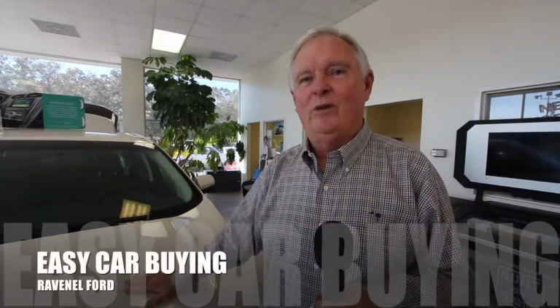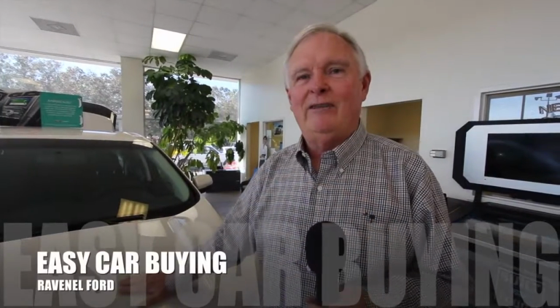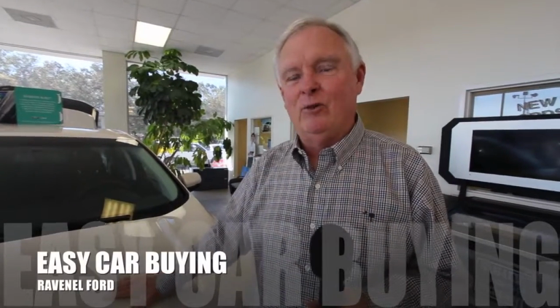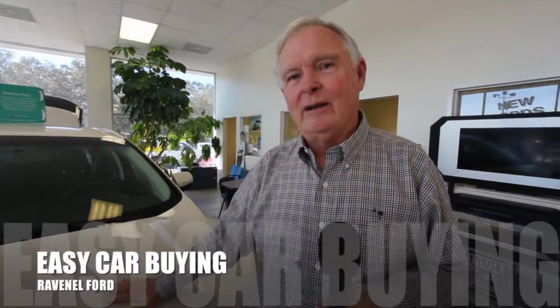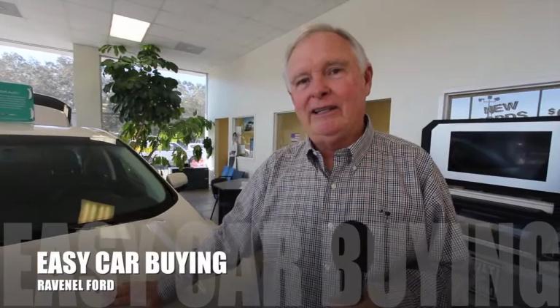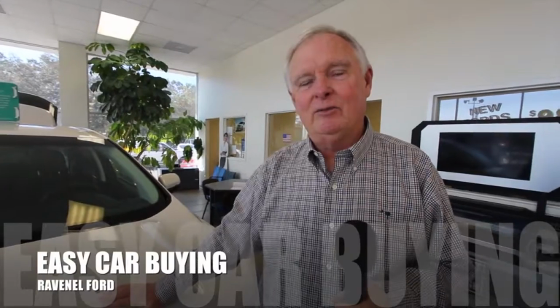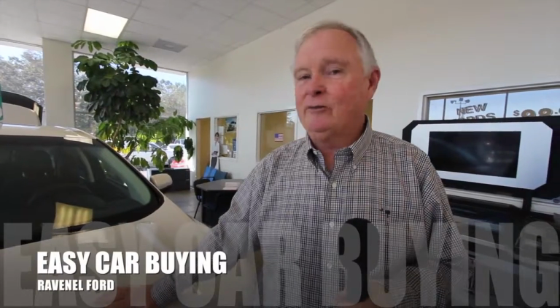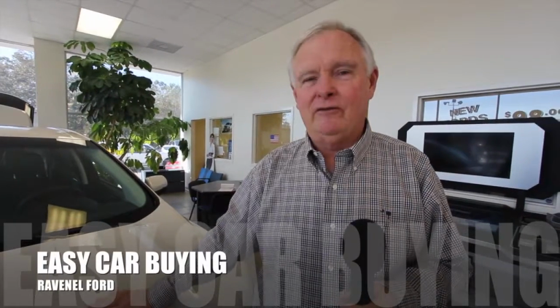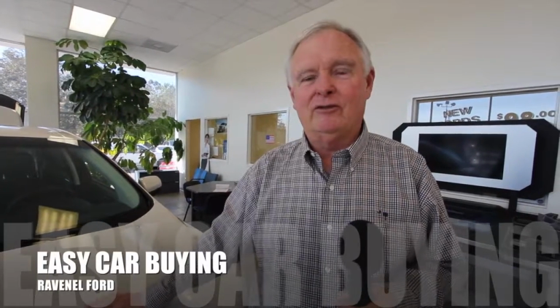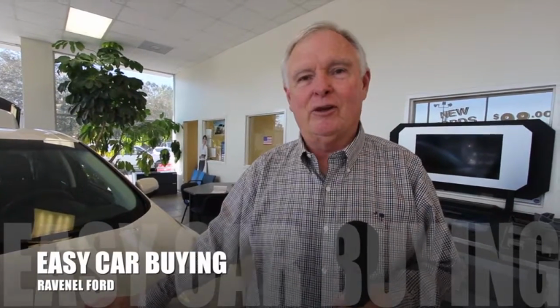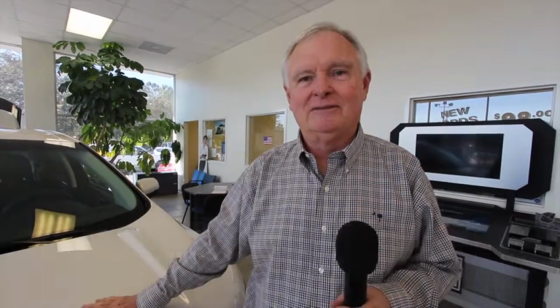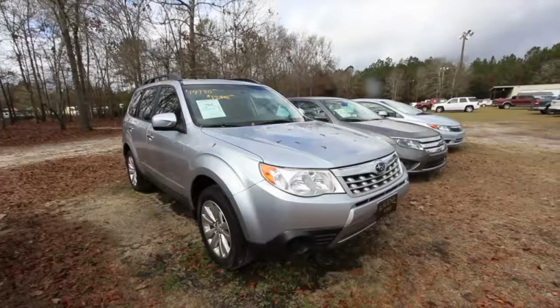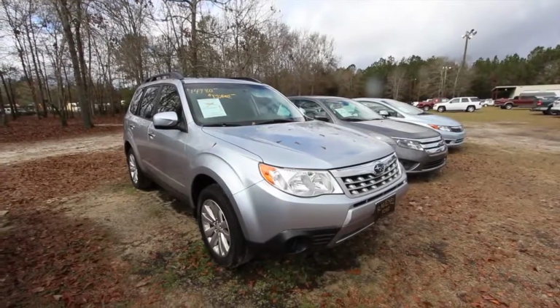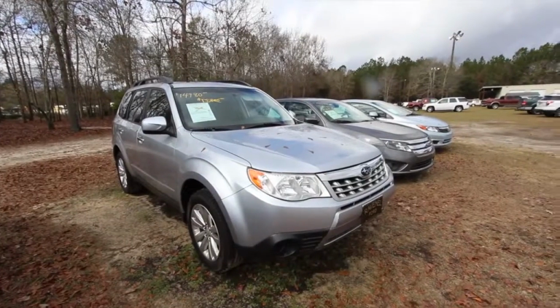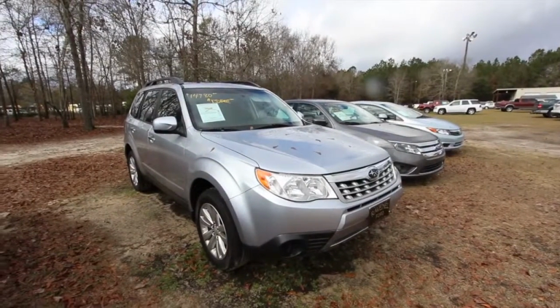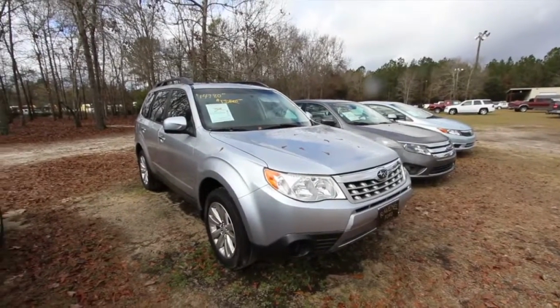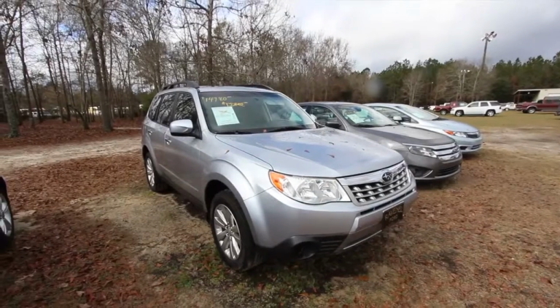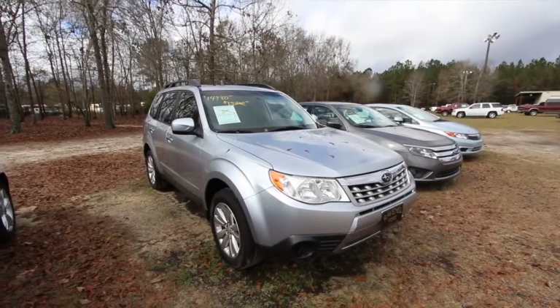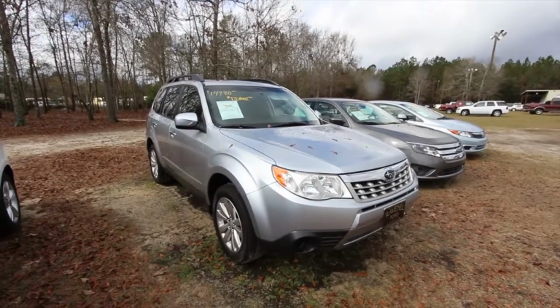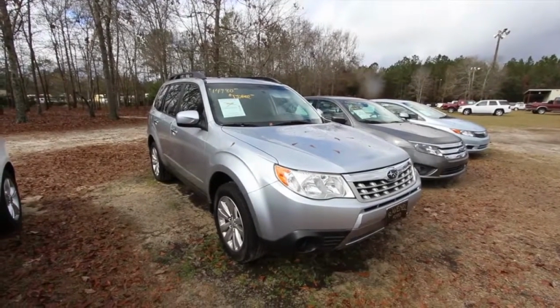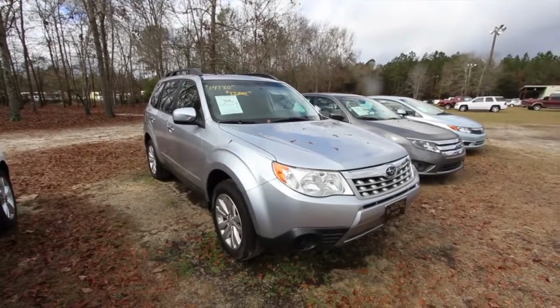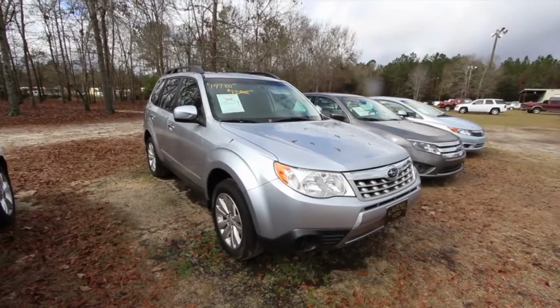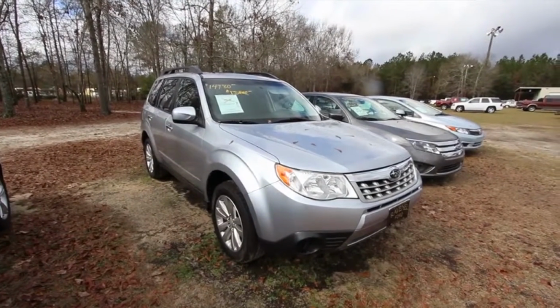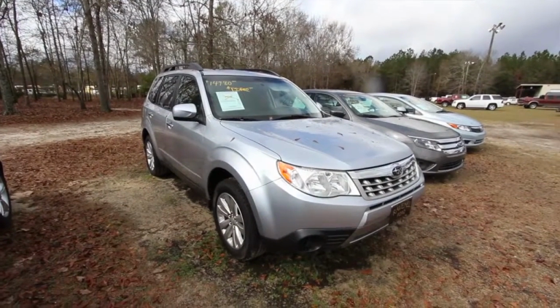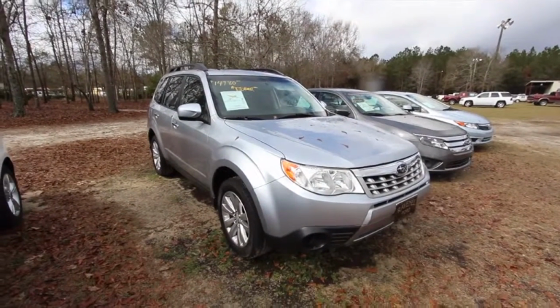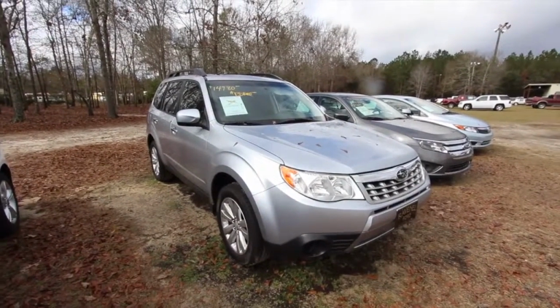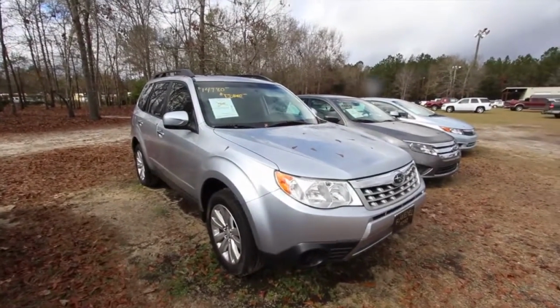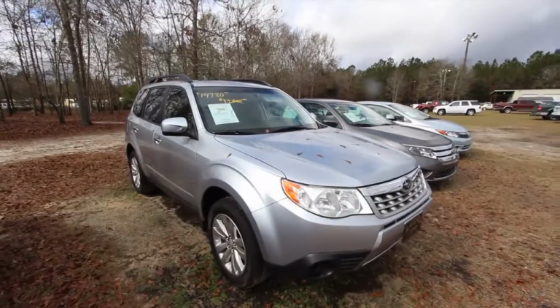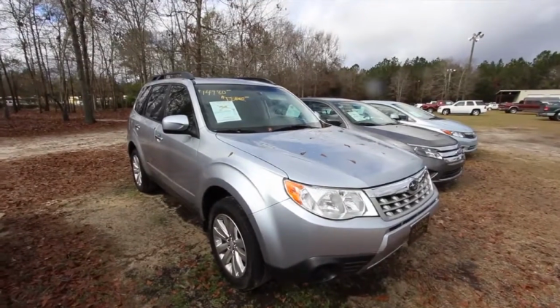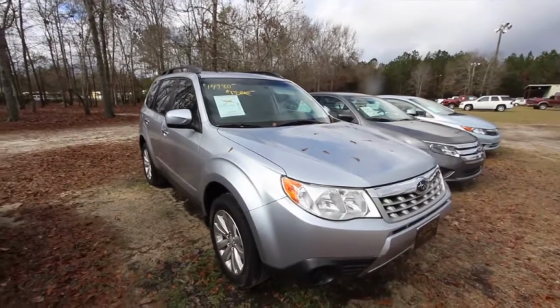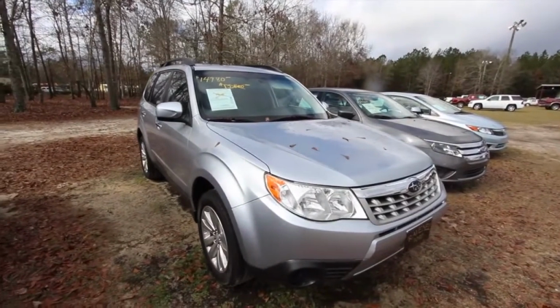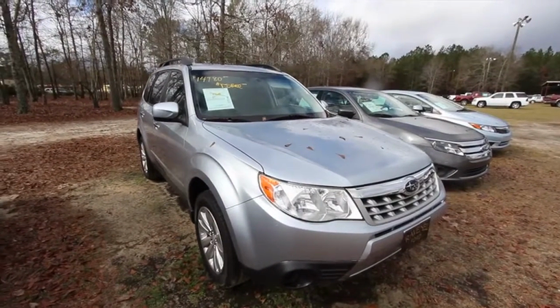Welcome to Ravenel Ford. I'm Dewey Nettles. We have some great videos for you to watch. Hey everybody, welcome to Charleston Car Videos. Today we're going to be looking at a 2012 Subaru Forester right here at Ravenel Ford. Let's take a look at it.